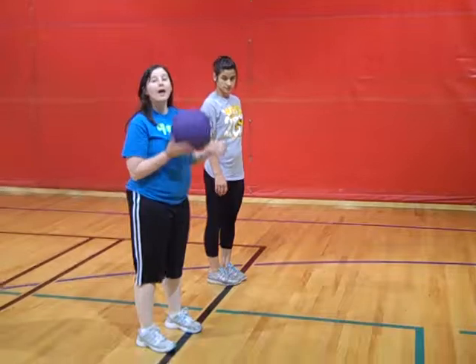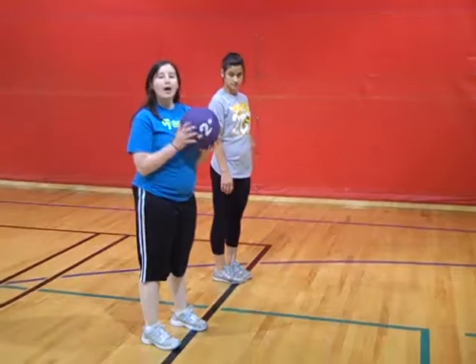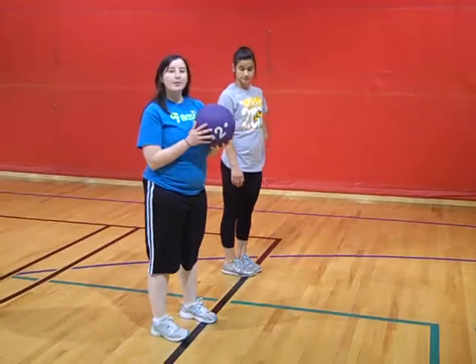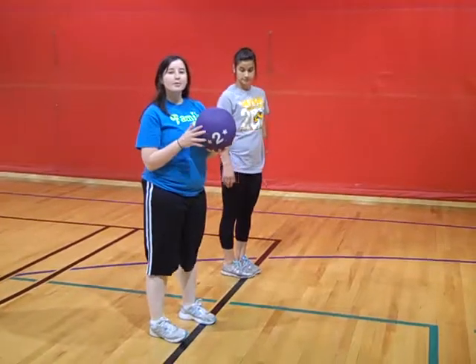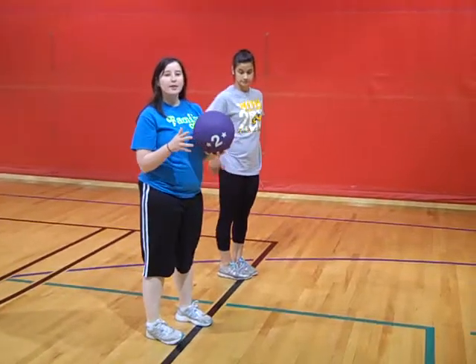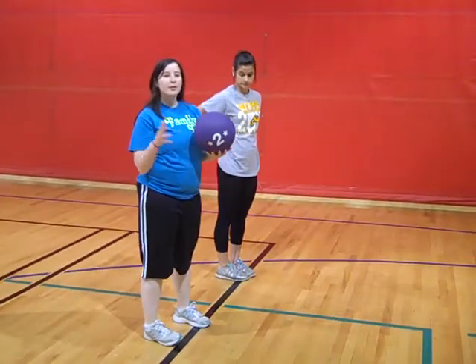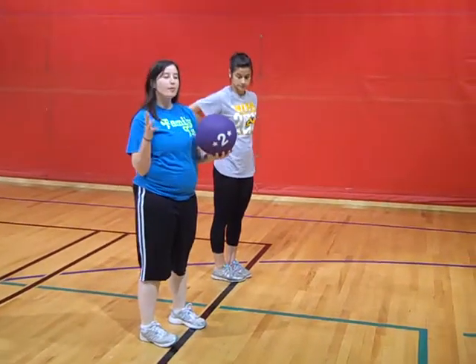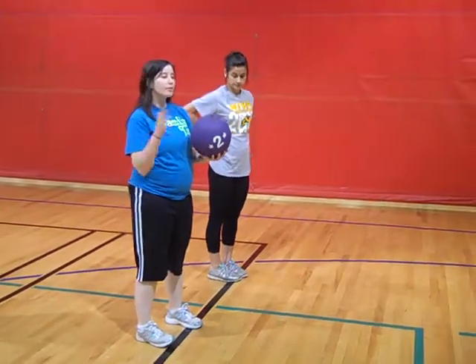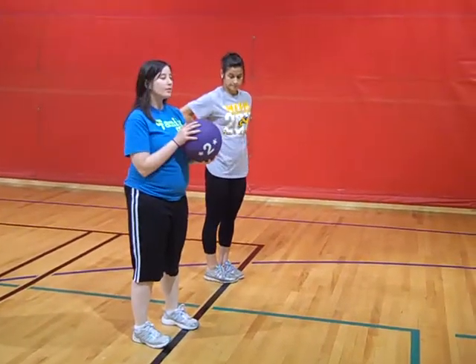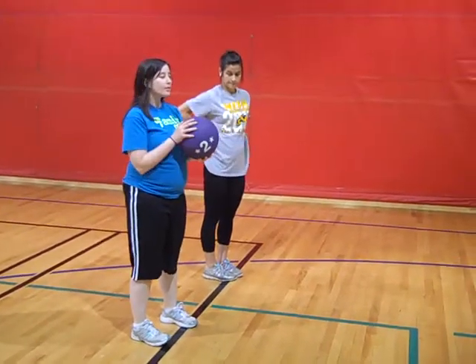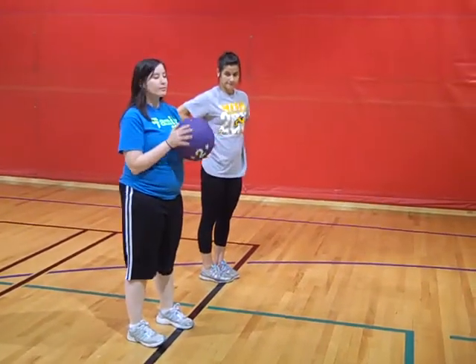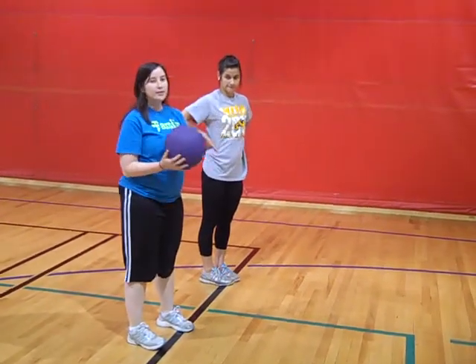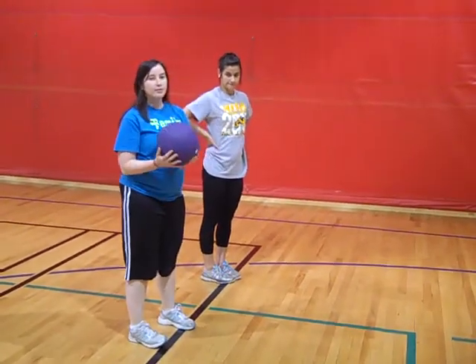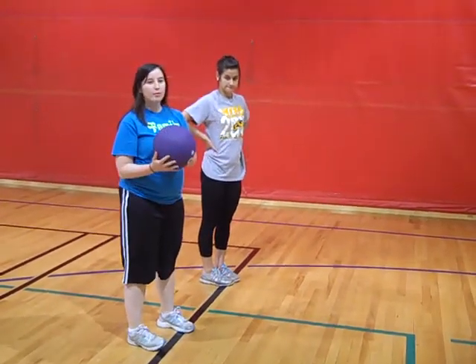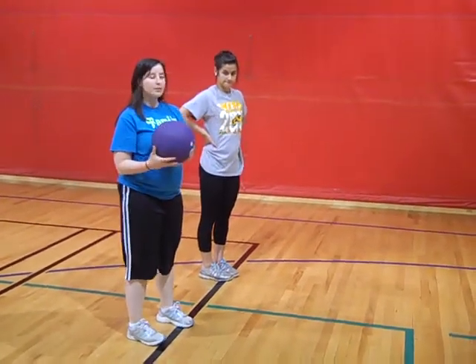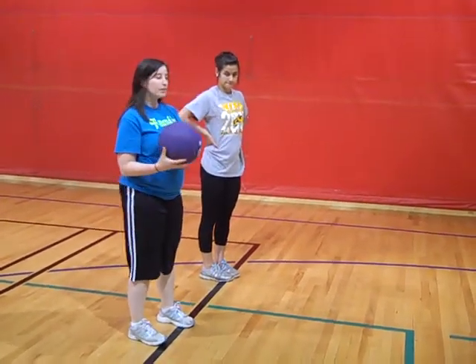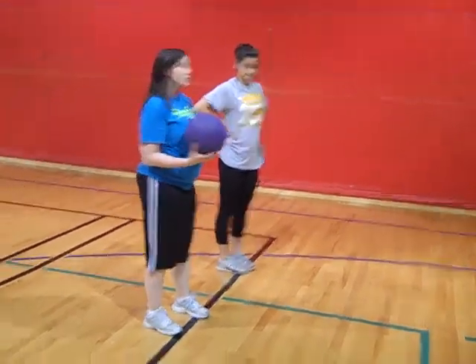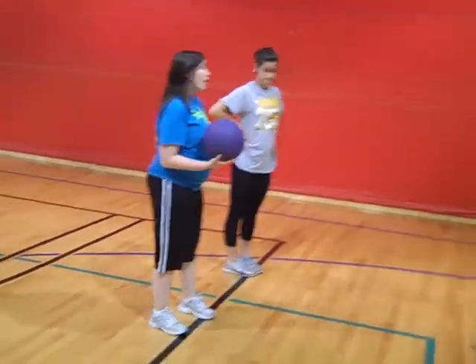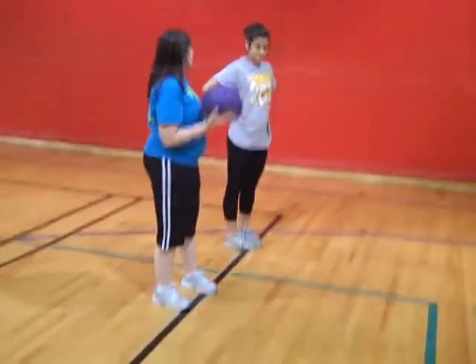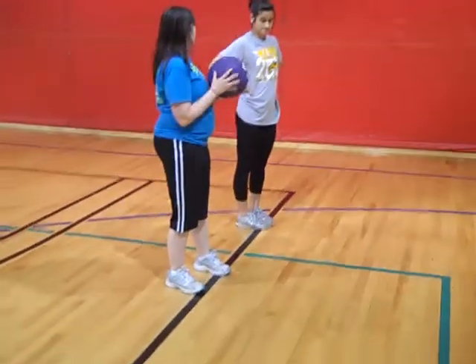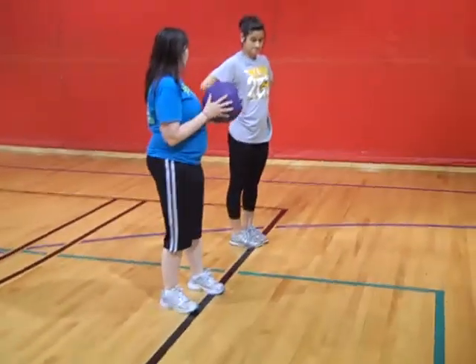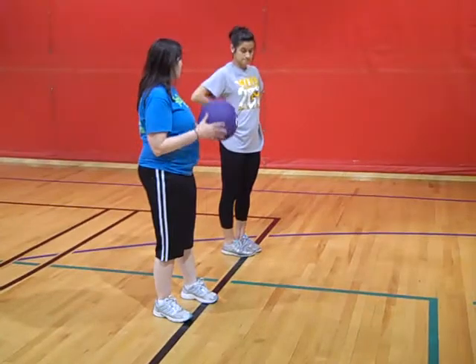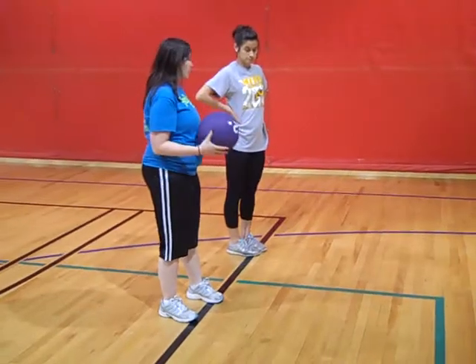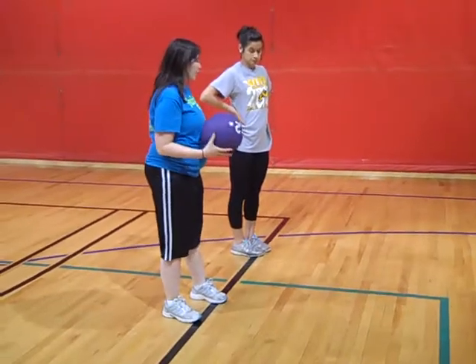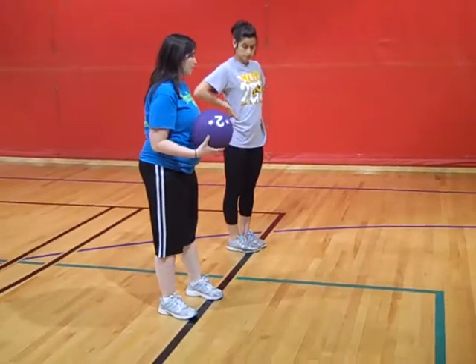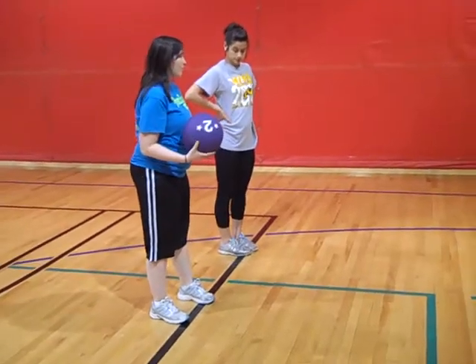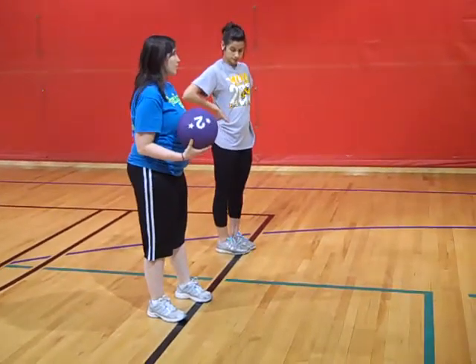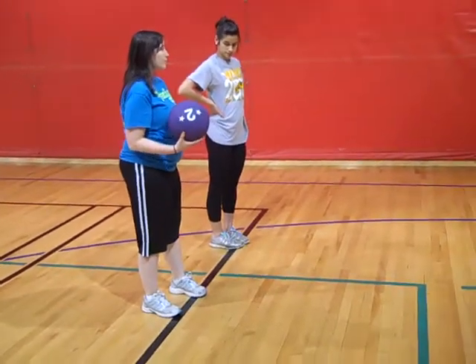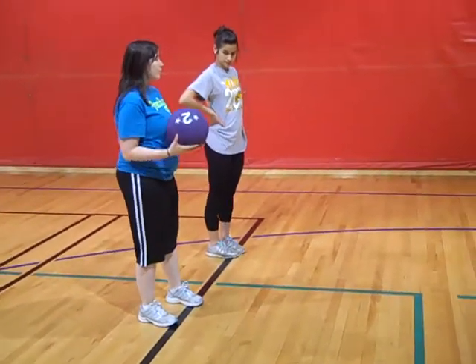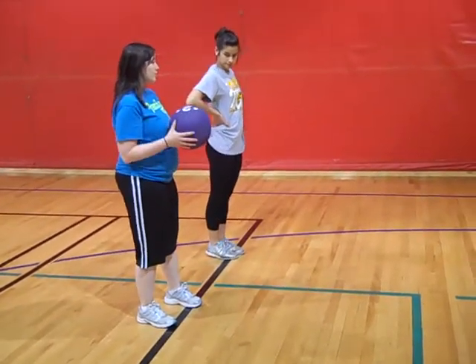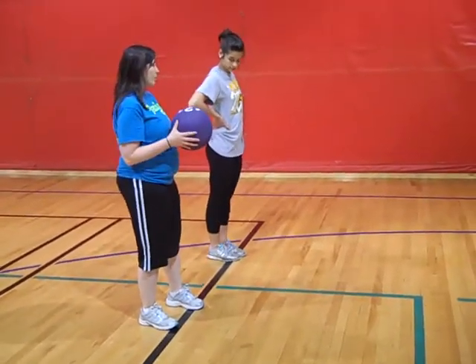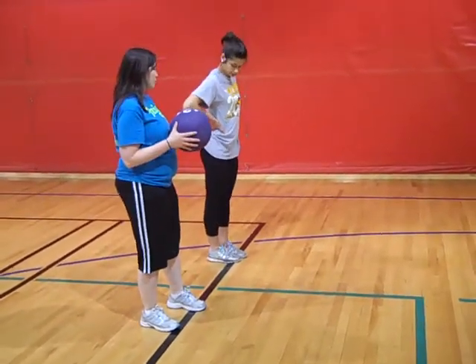Hi, my name is Shayna. We're going to go over some basic bowling skills. We're going to start with your footwork. We're going to do the four-step approach.